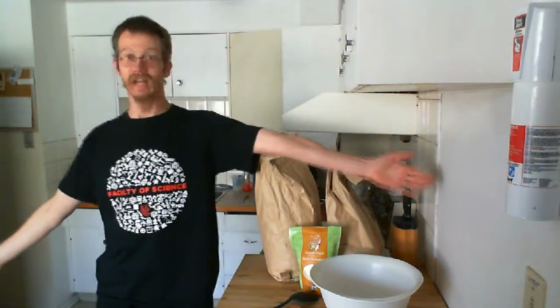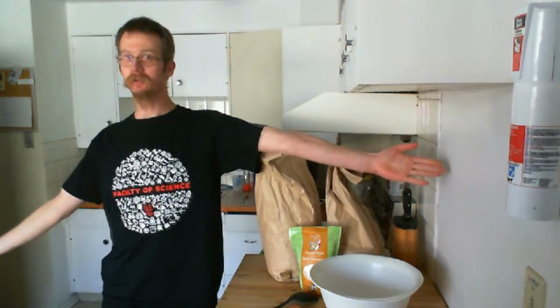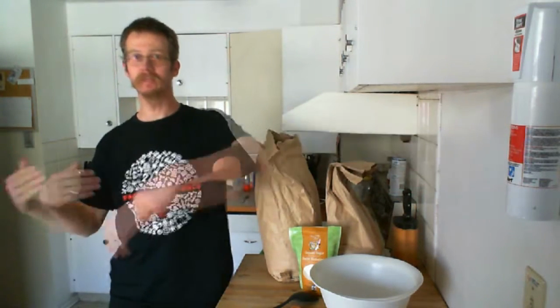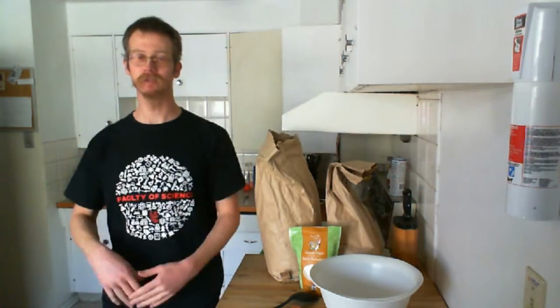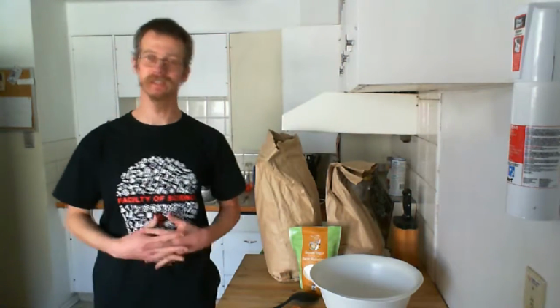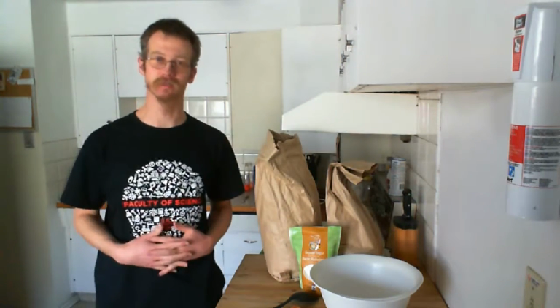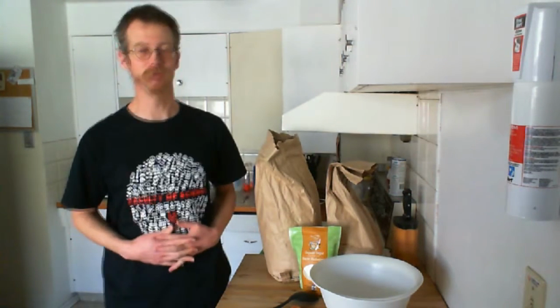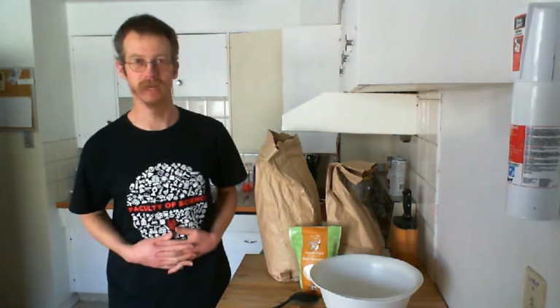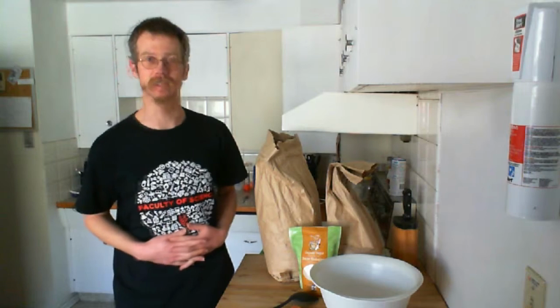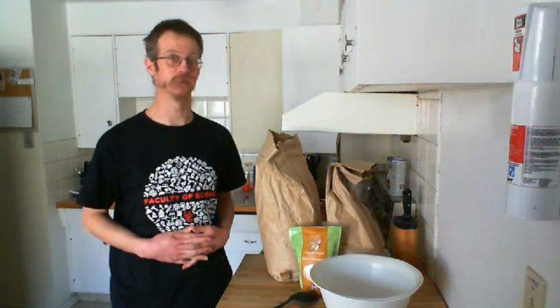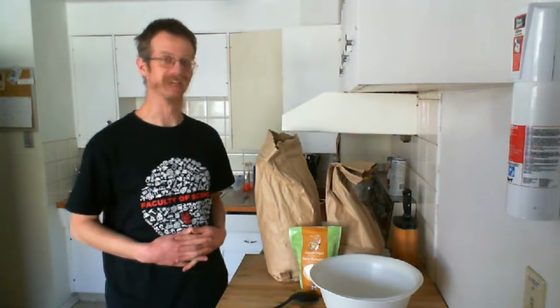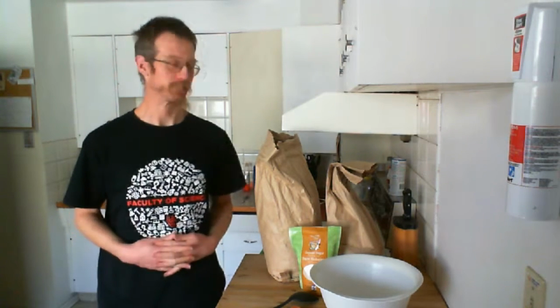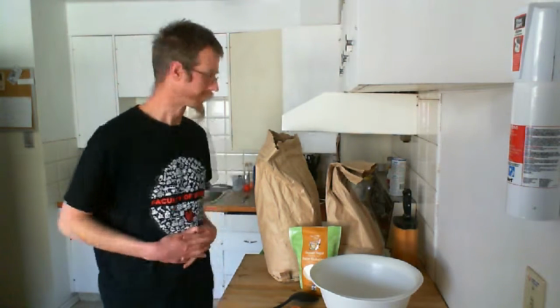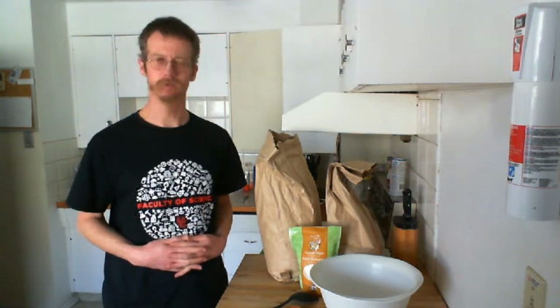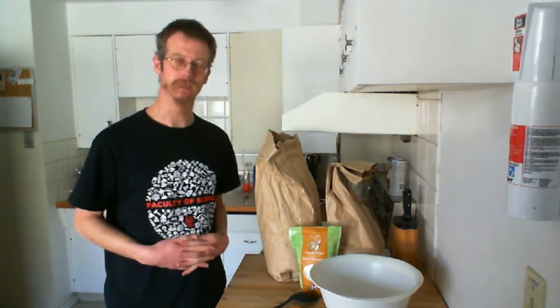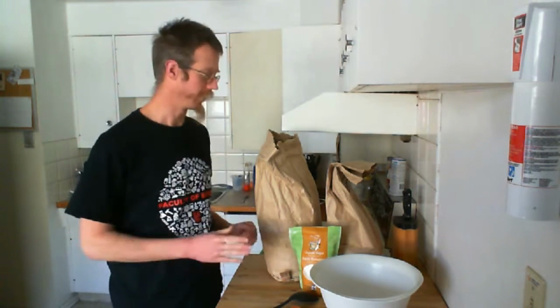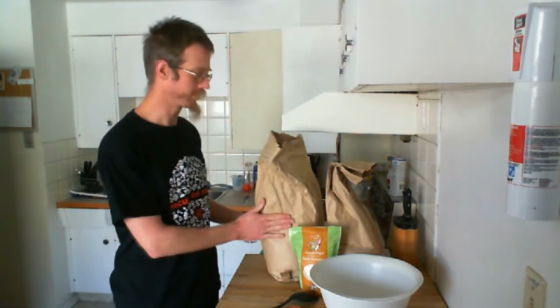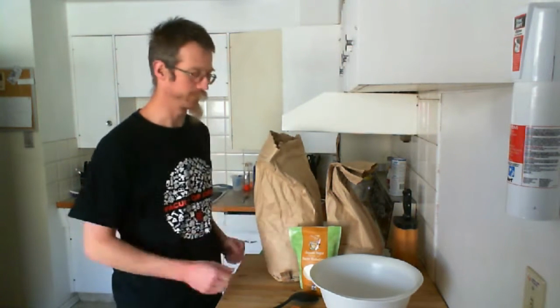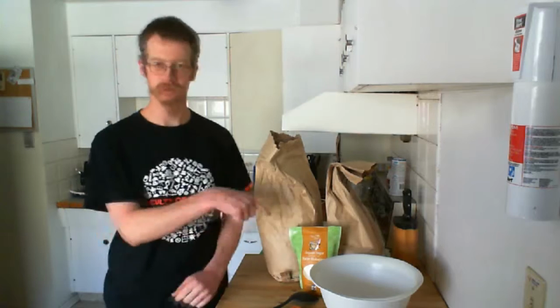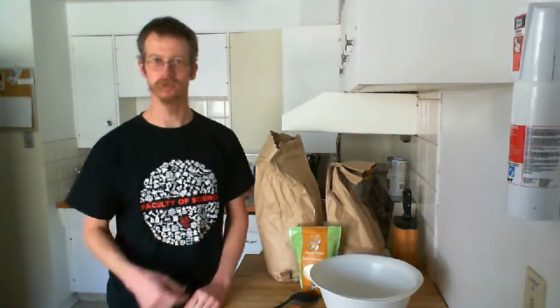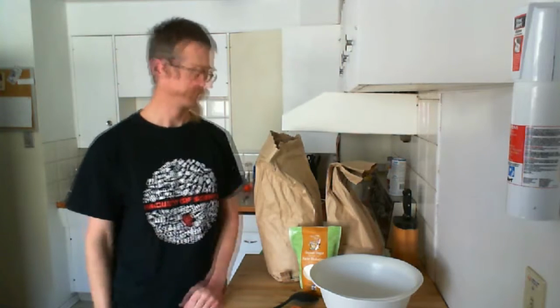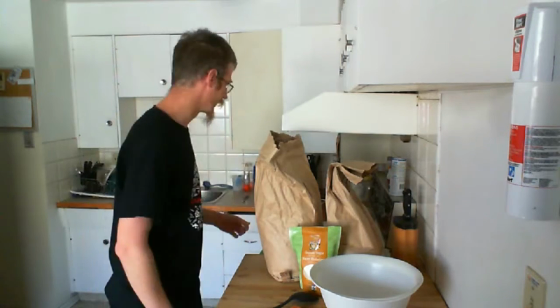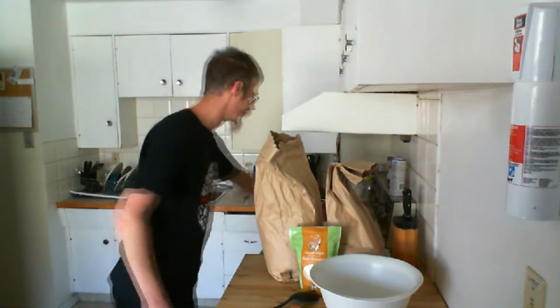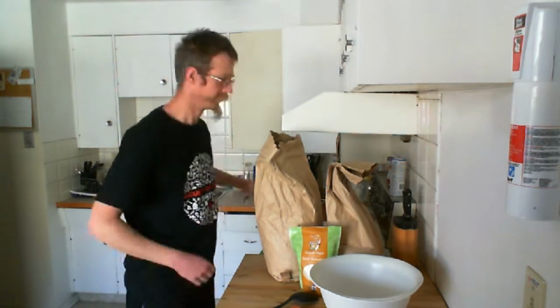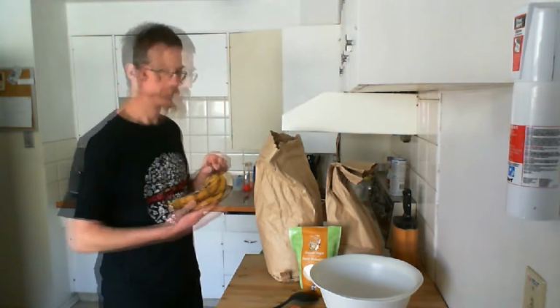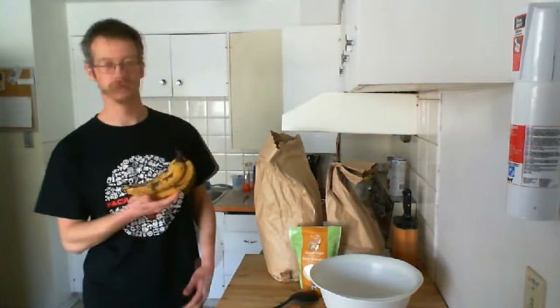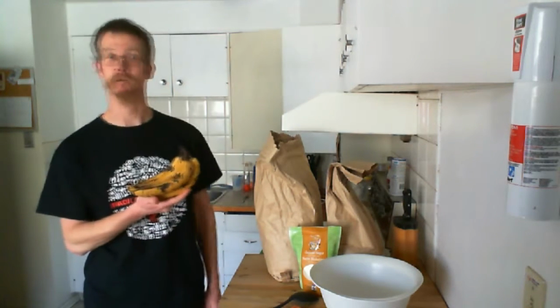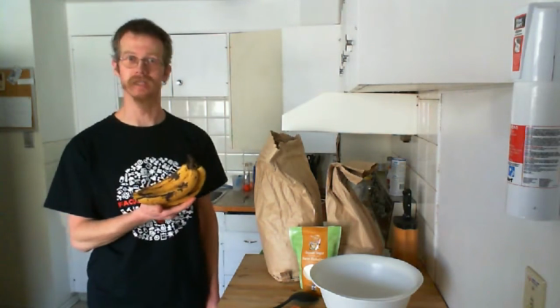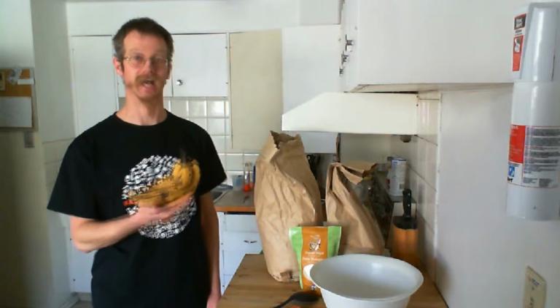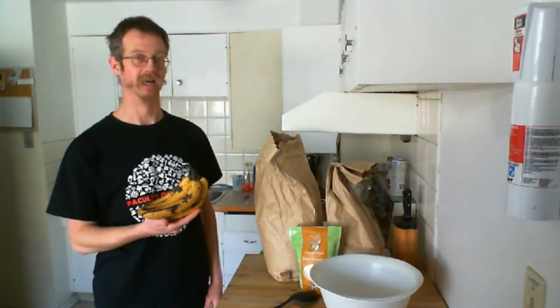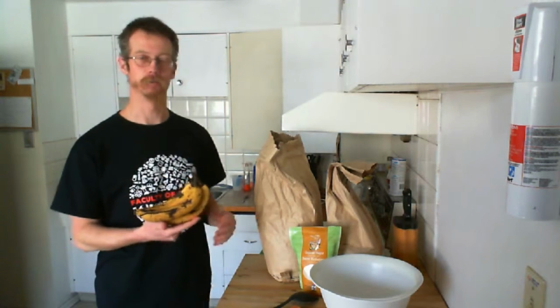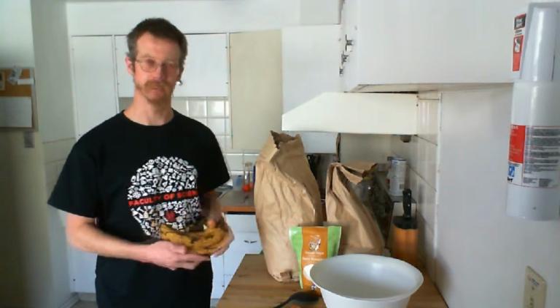Hello and welcome back to the extended cut of how to make banana cake with Goemon. Today we will be needing lots of flour, some sugar and obviously bananas. But more to that later.